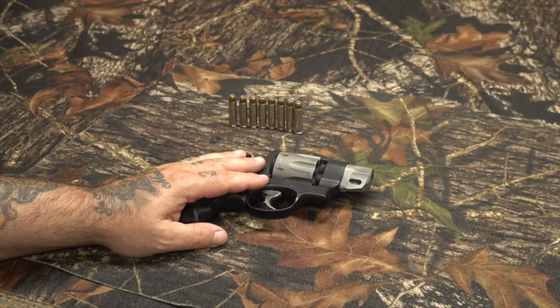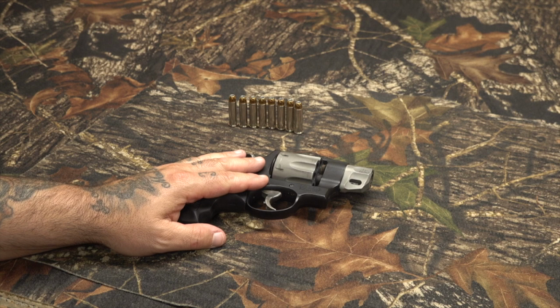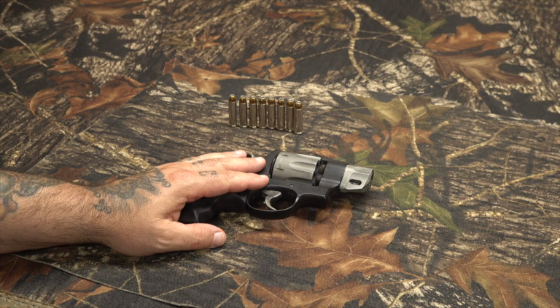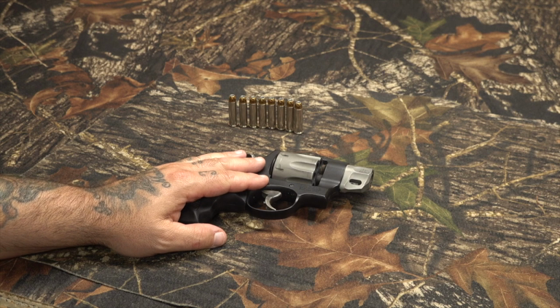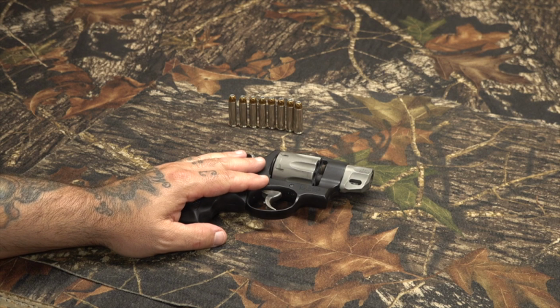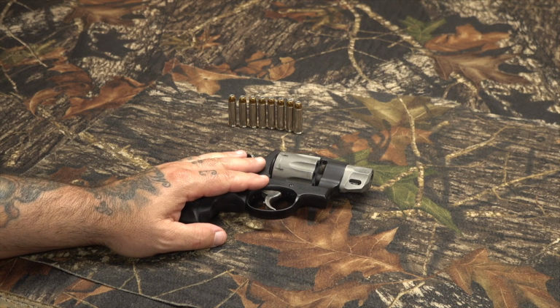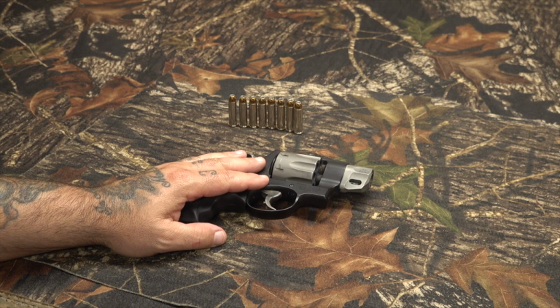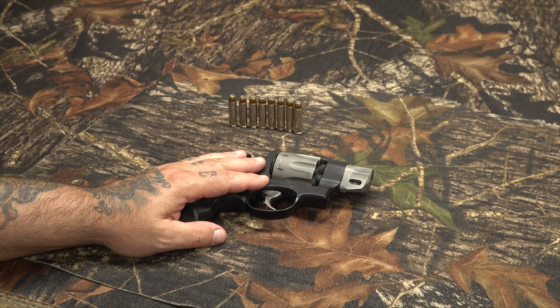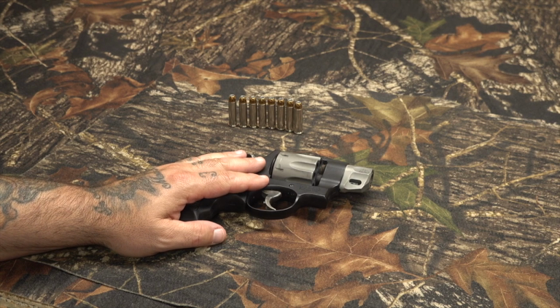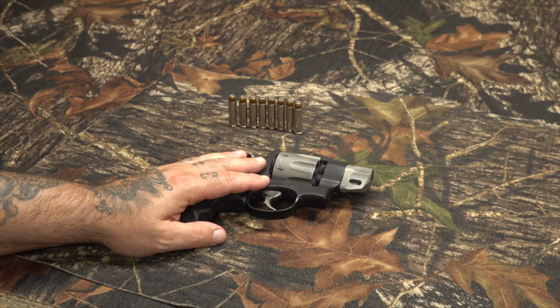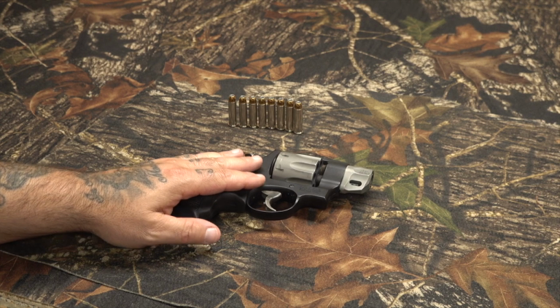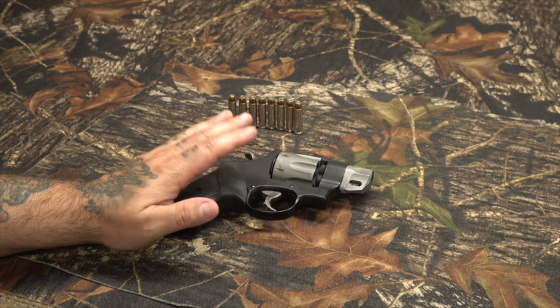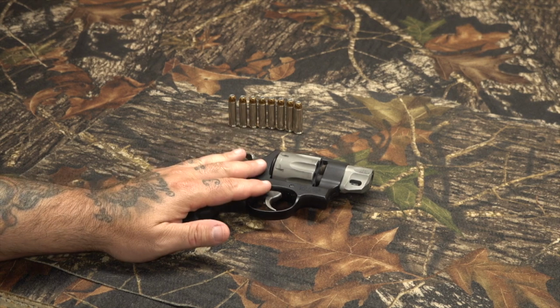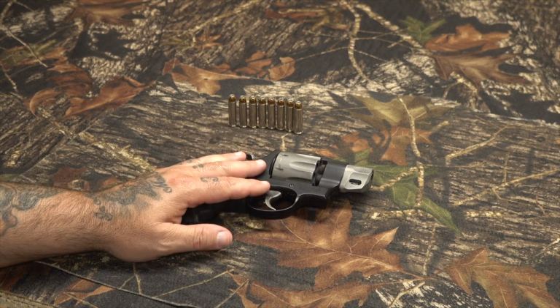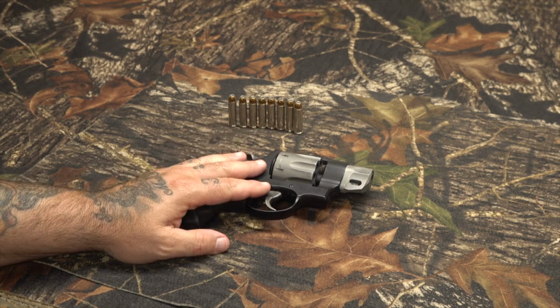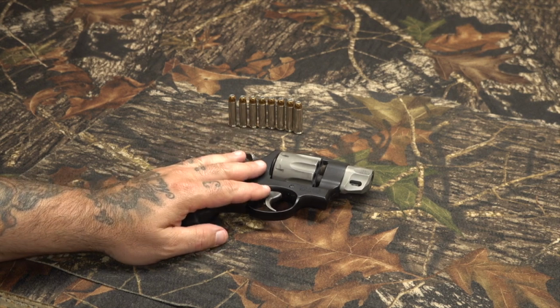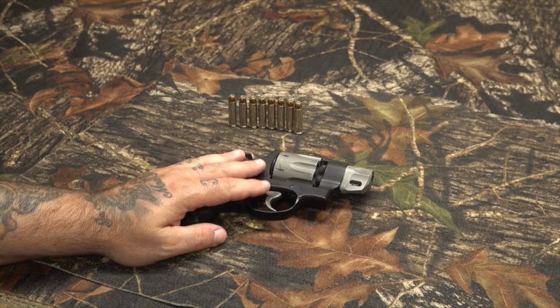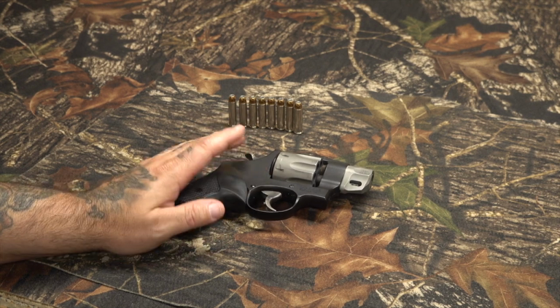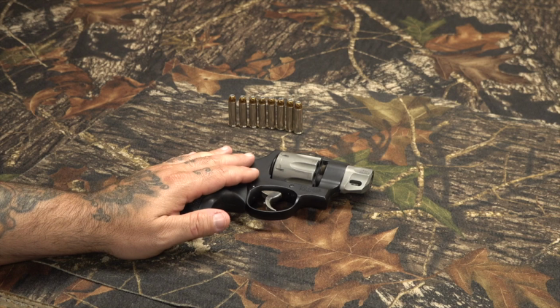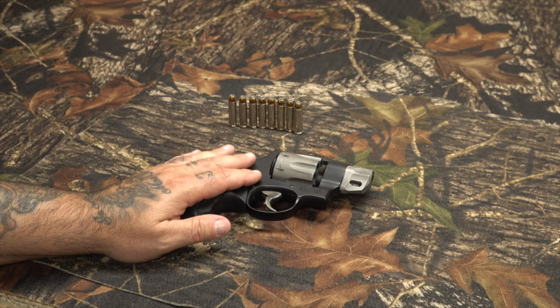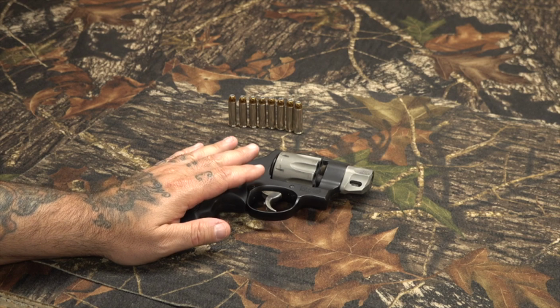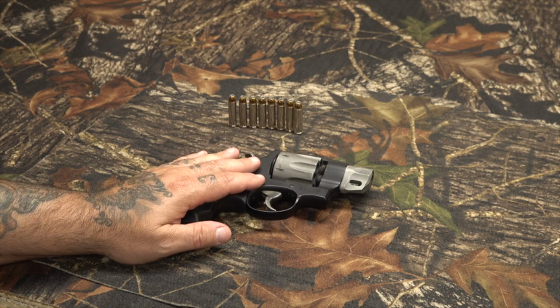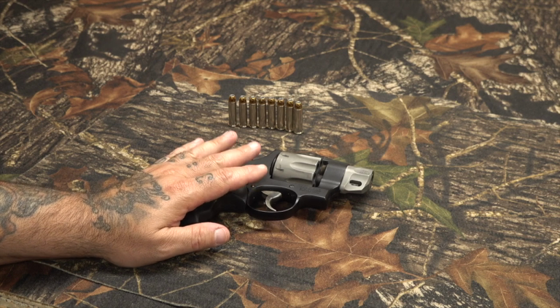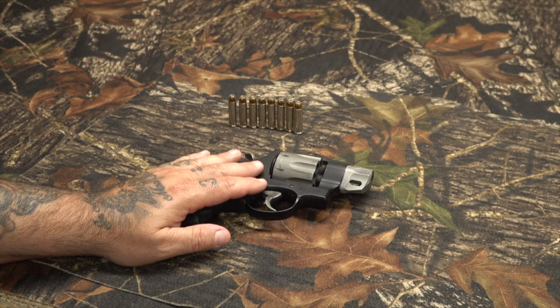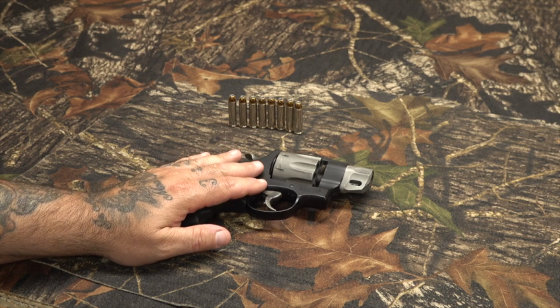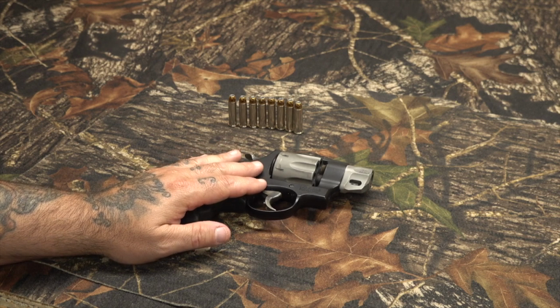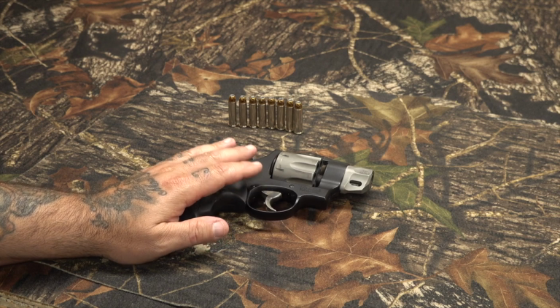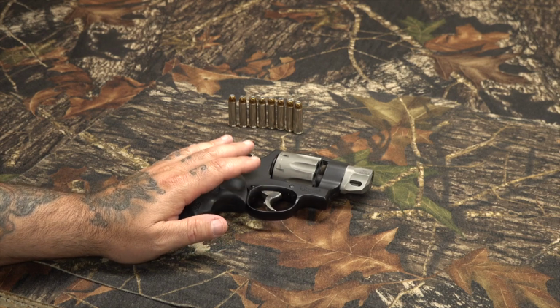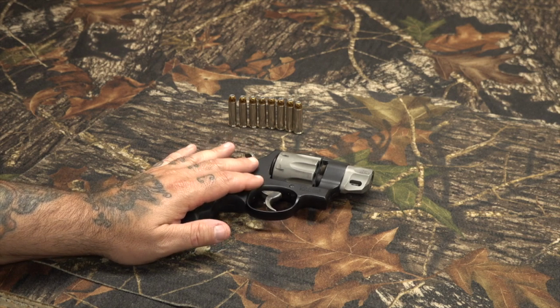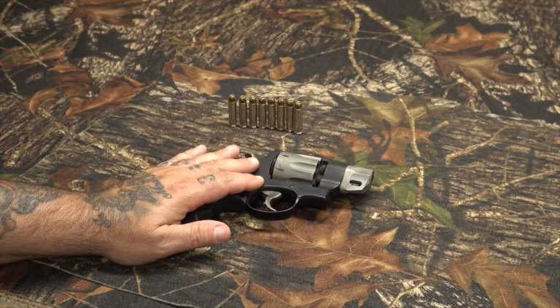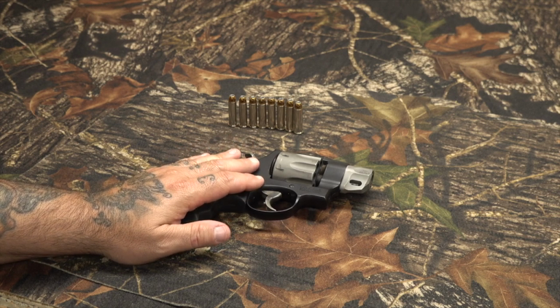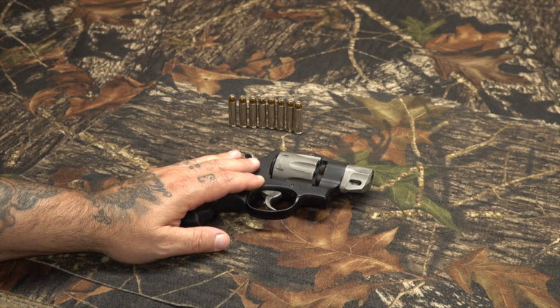We're down on the bench with the Smith & Wesson 327 Performance Center. It's an eight-shot revolver. Got some other videos on this — if you want to check them out, feel free to scroll back in my catalog of videos and check them out.